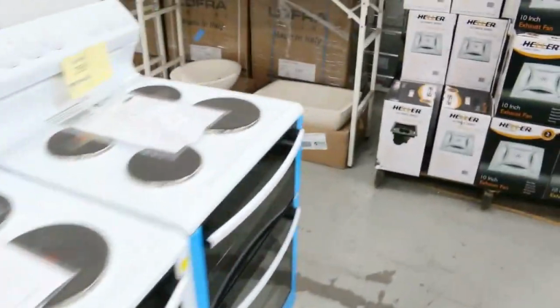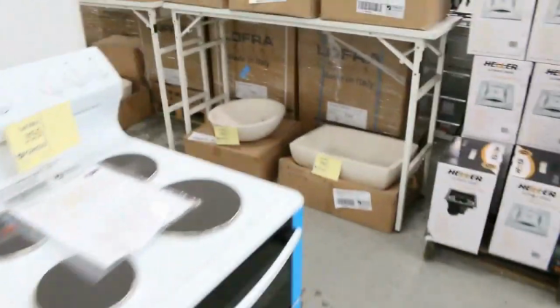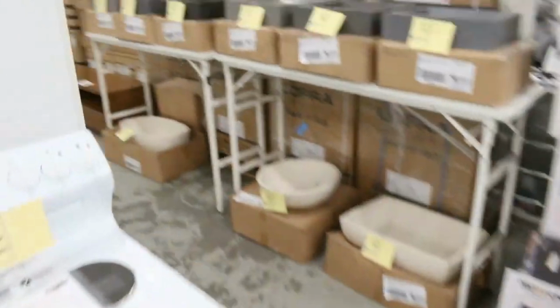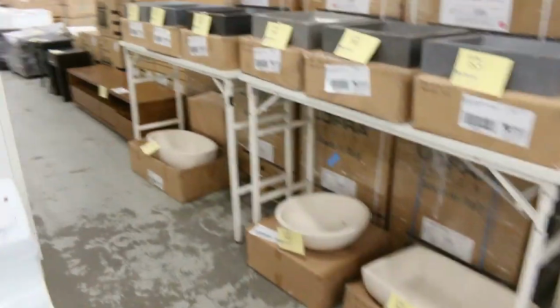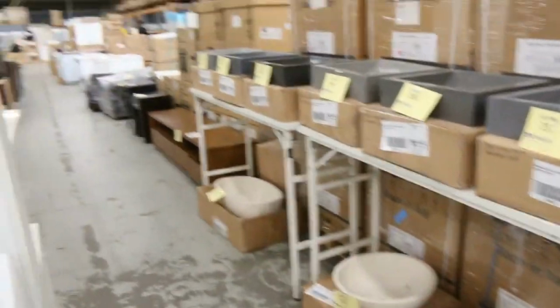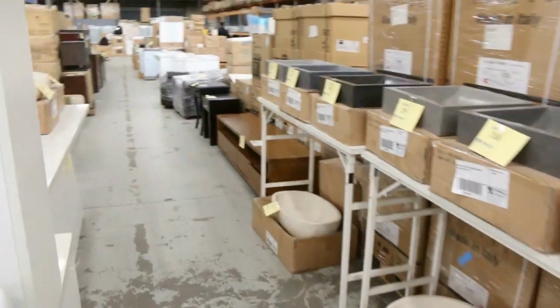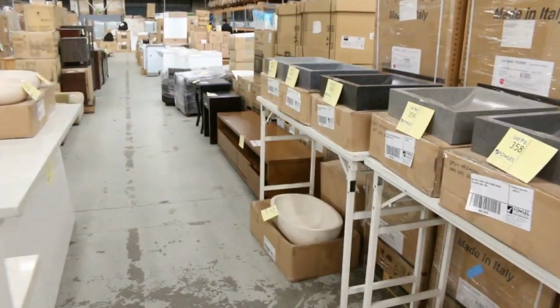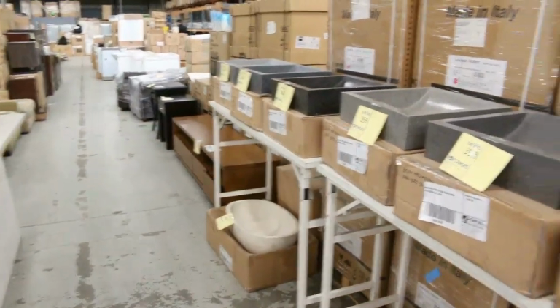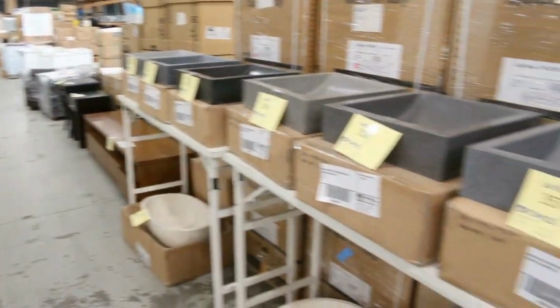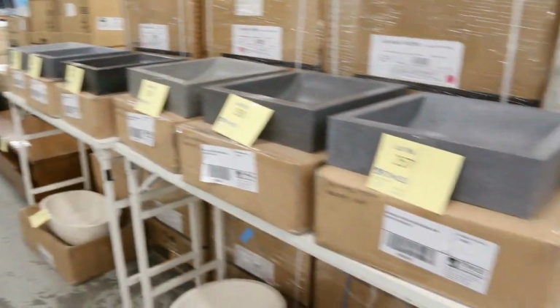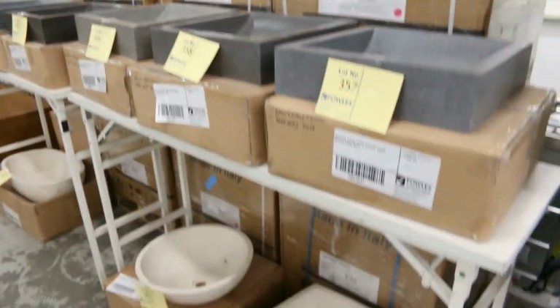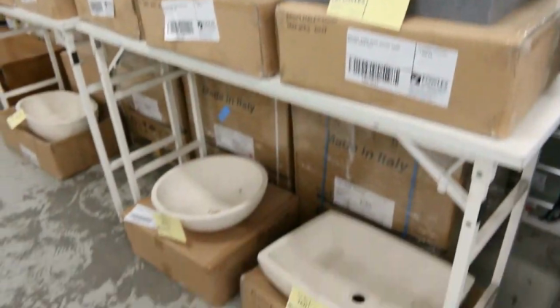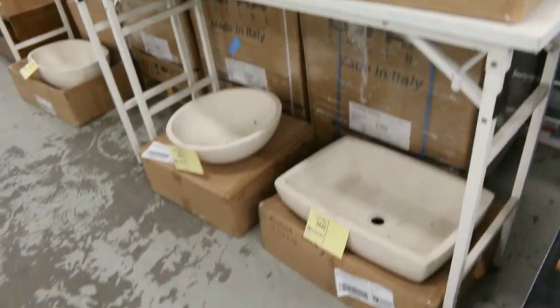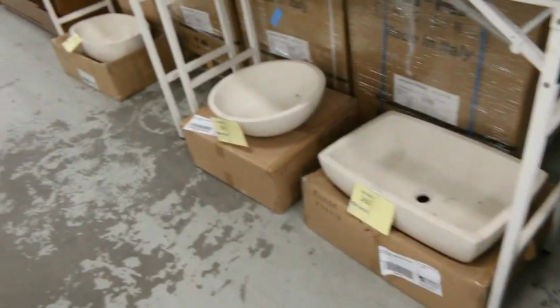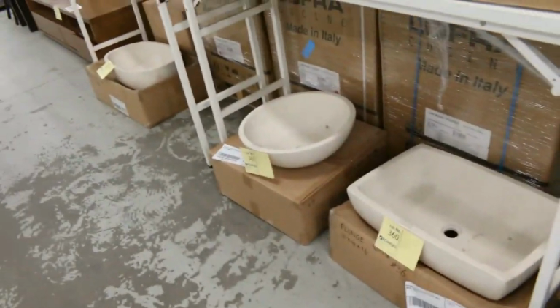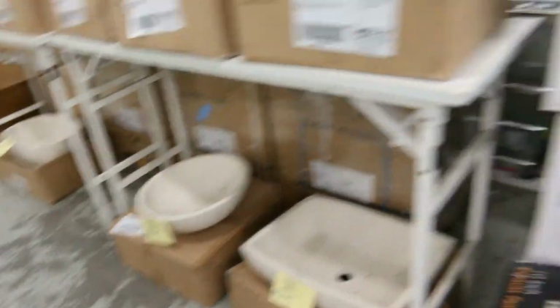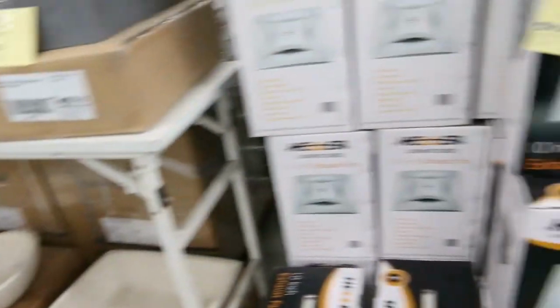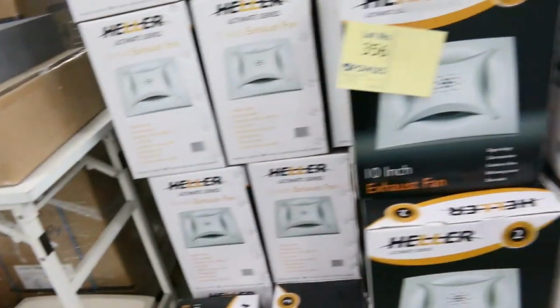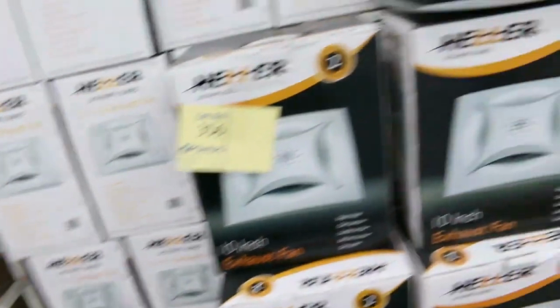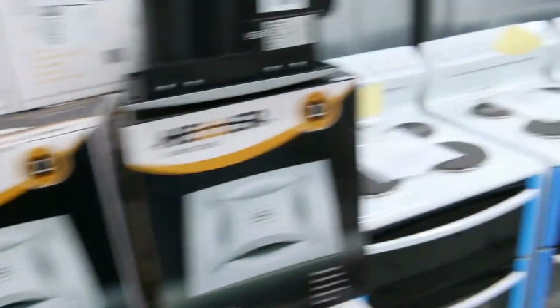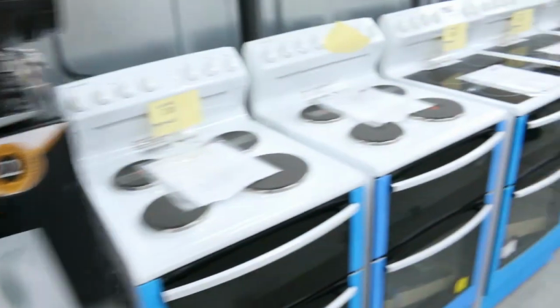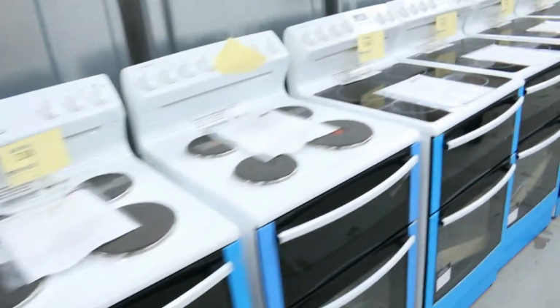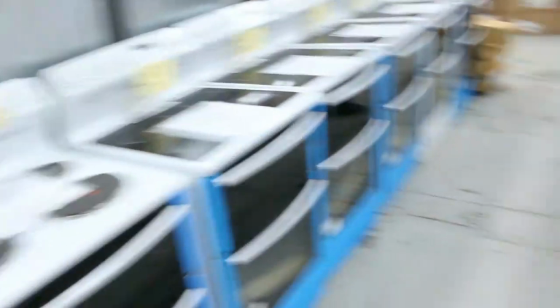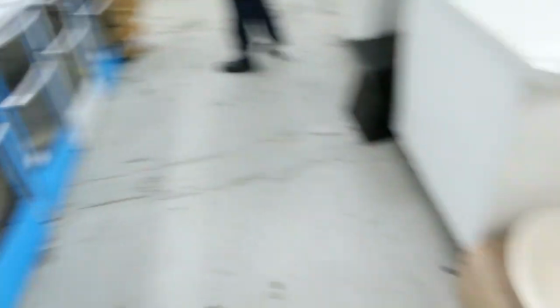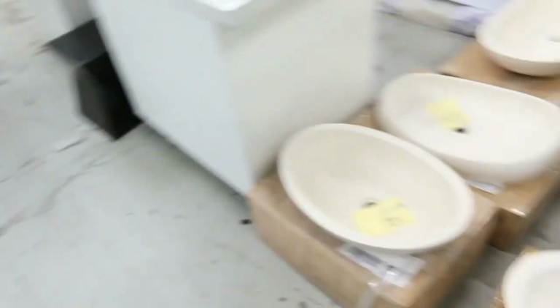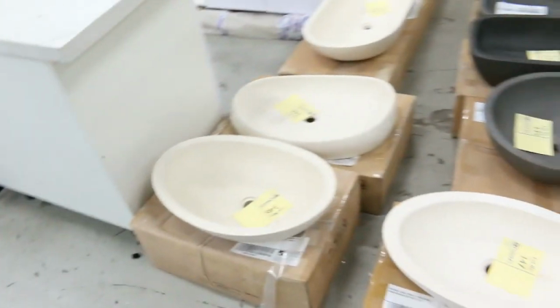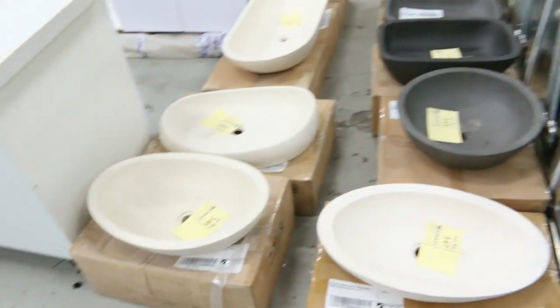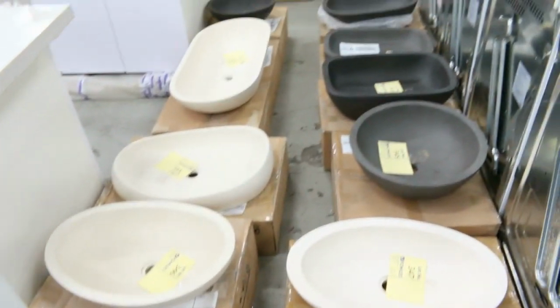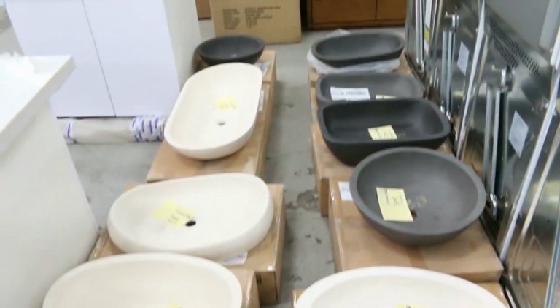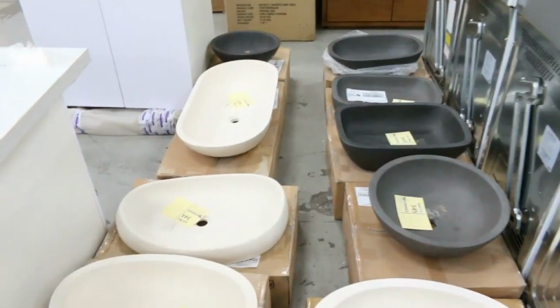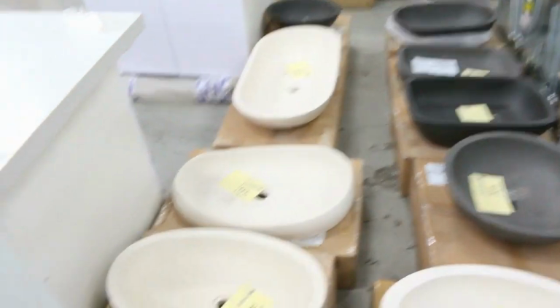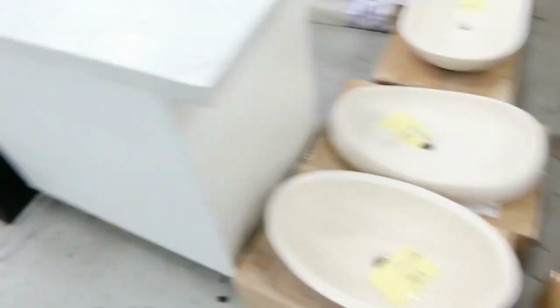And then we've got all these beautiful stone vanity bowls — have a look at these. They are unbelievable, sensational looking ones. Really, really nice. Plus the stone bathtubs as I mentioned earlier as well.